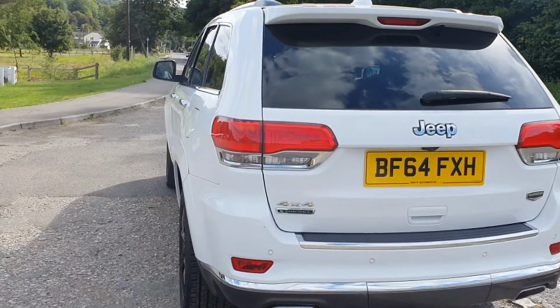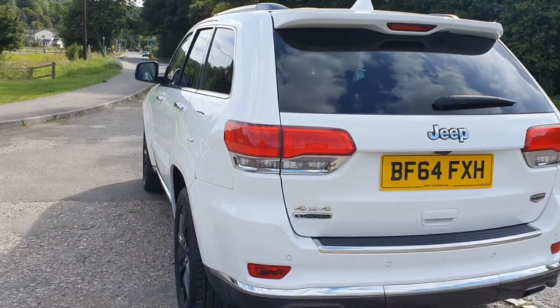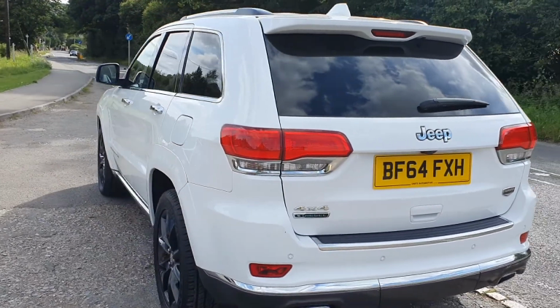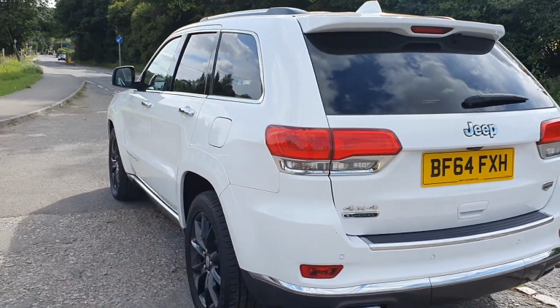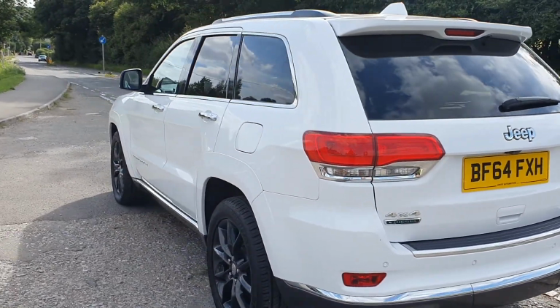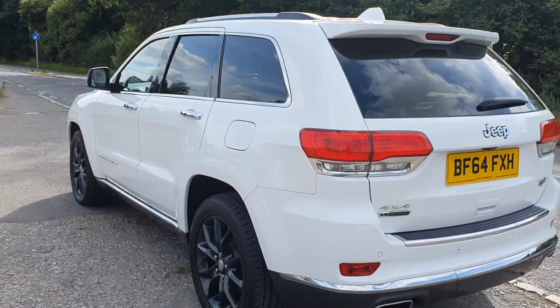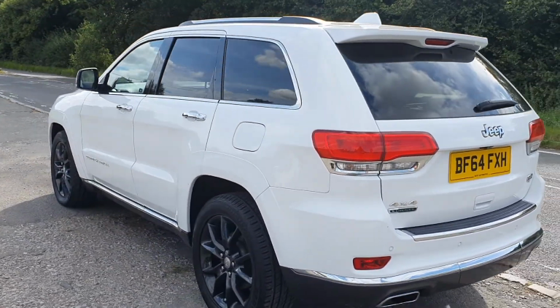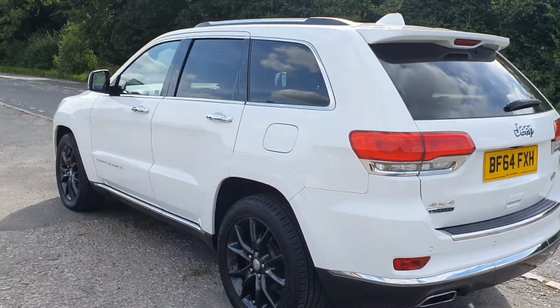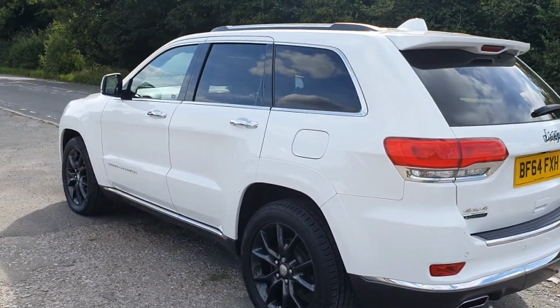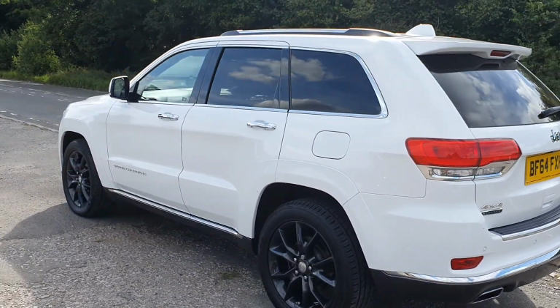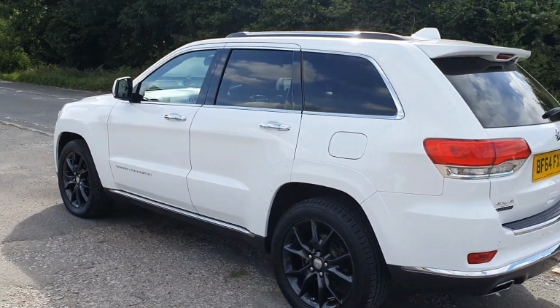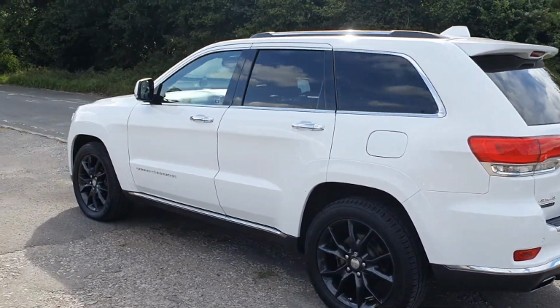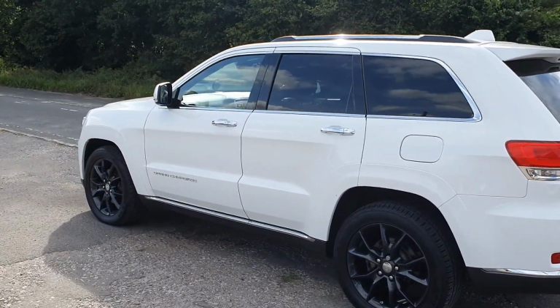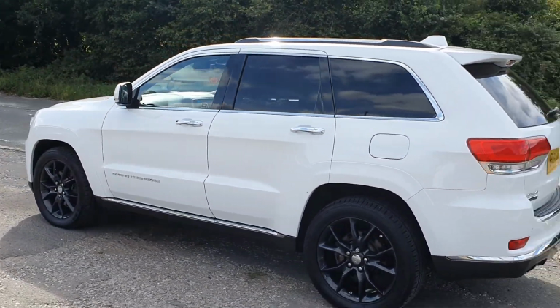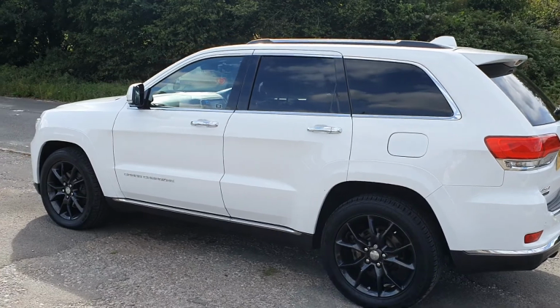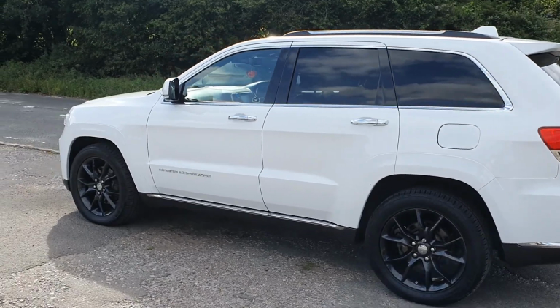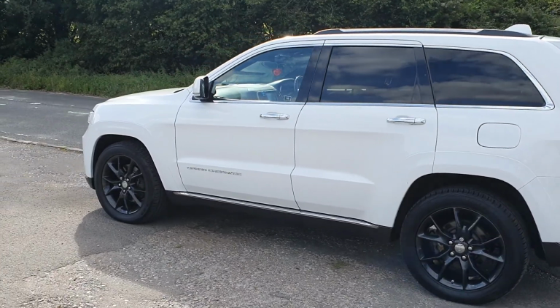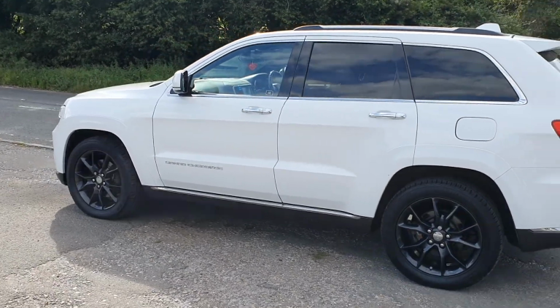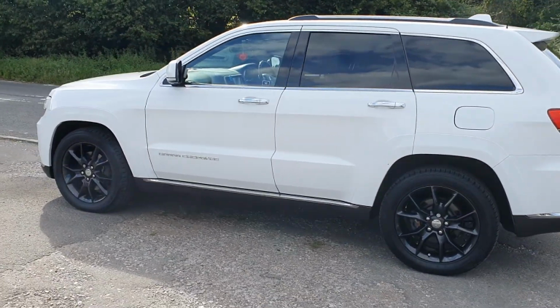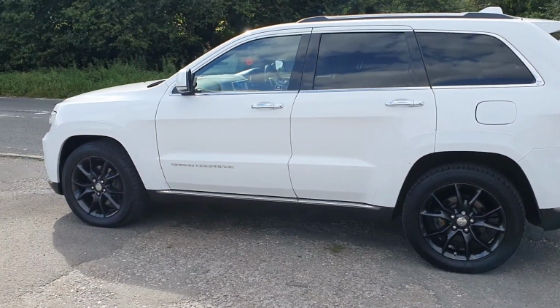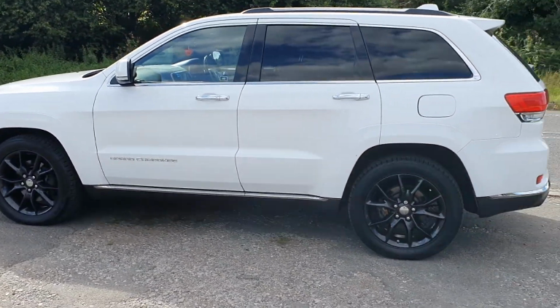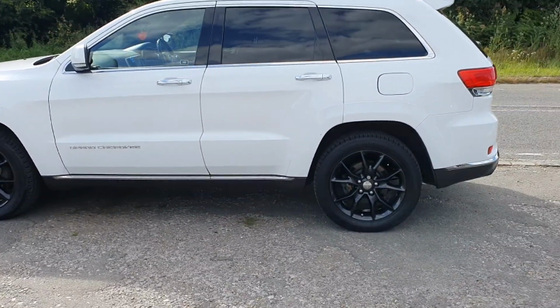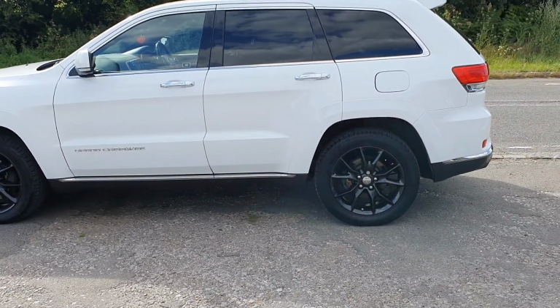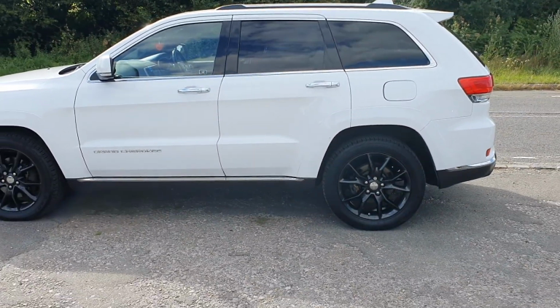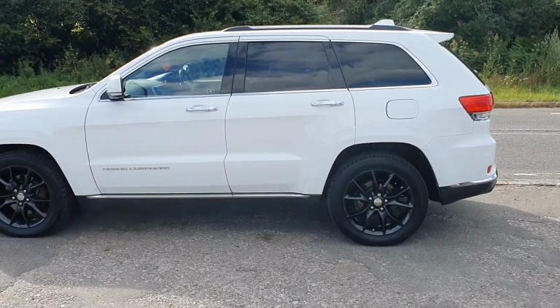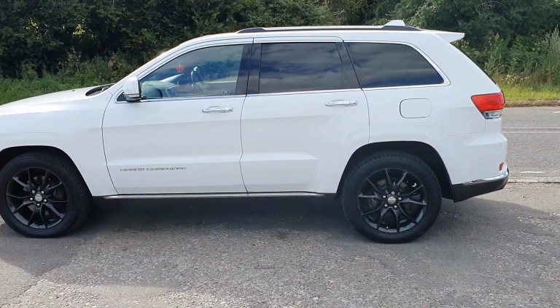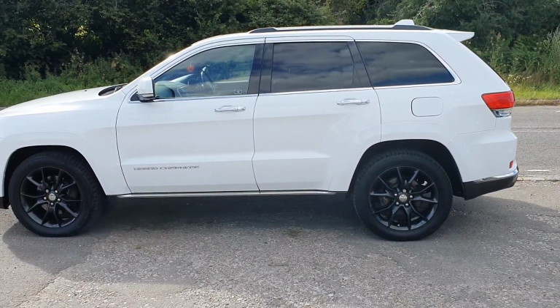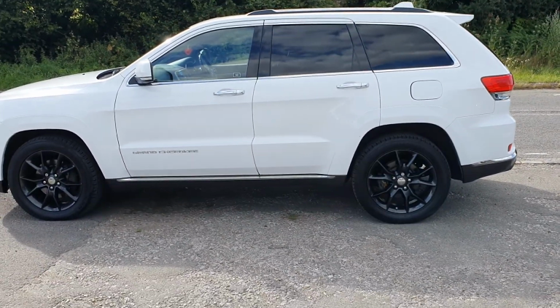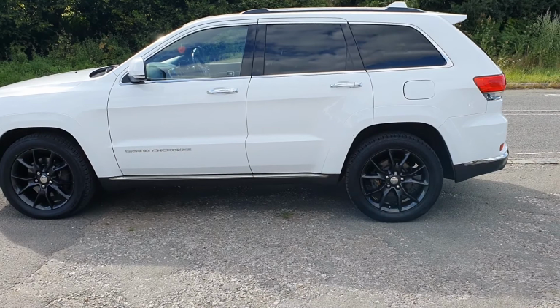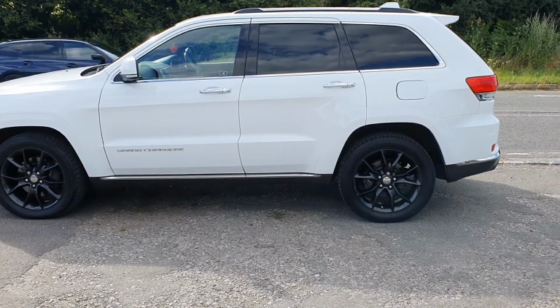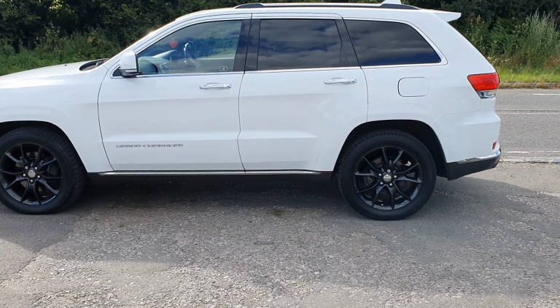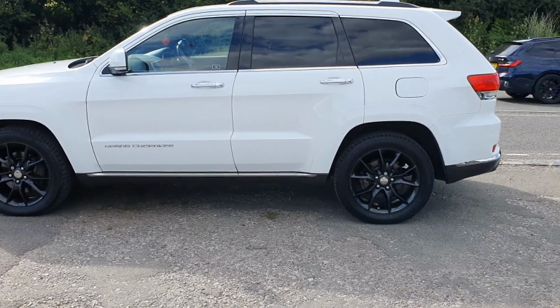Do check out our reviews at BourneValleyAutos.com as well — you'll see what we're like to deal with. We've been in business 21 years now, there are a hundred and some reviews, which gives you a real good idea of the sort of people you're talking to here.